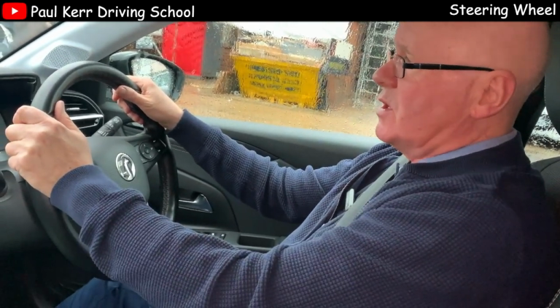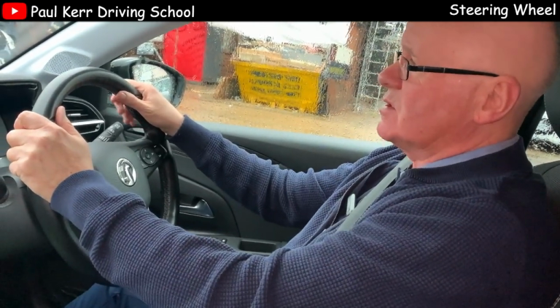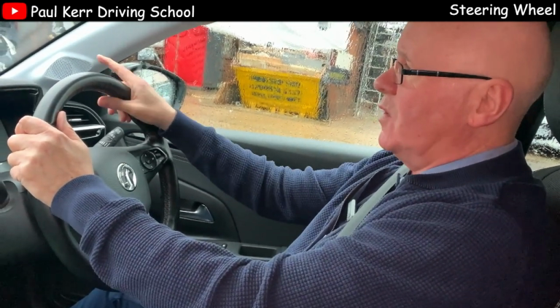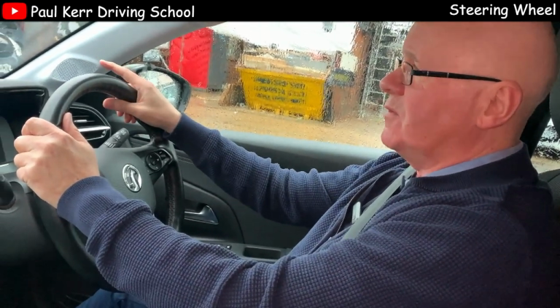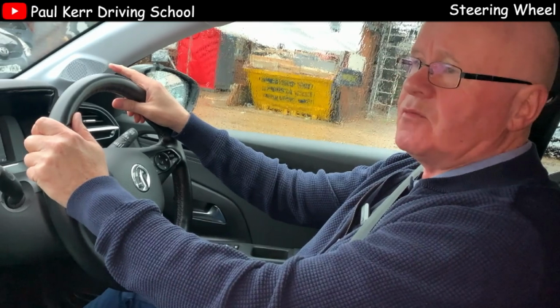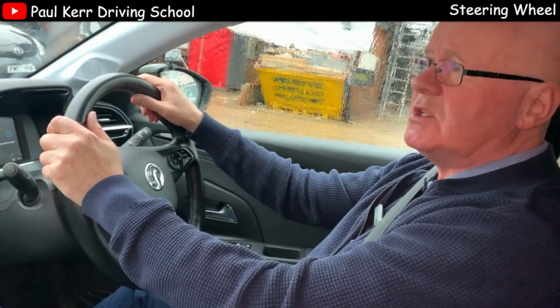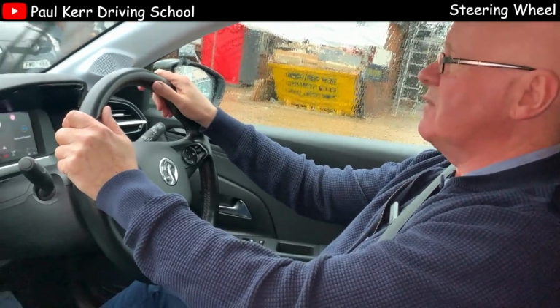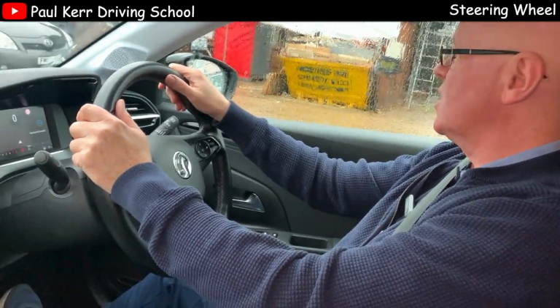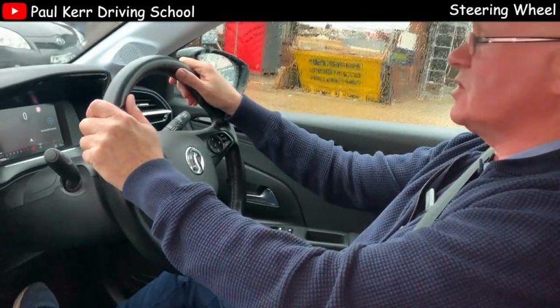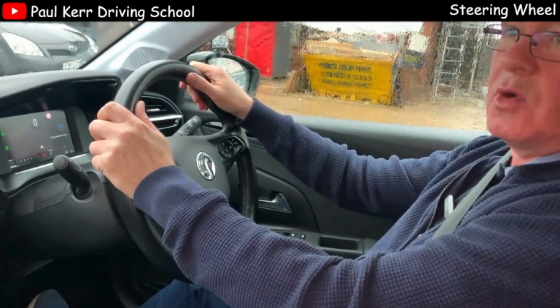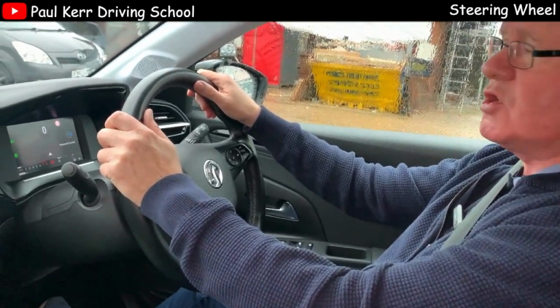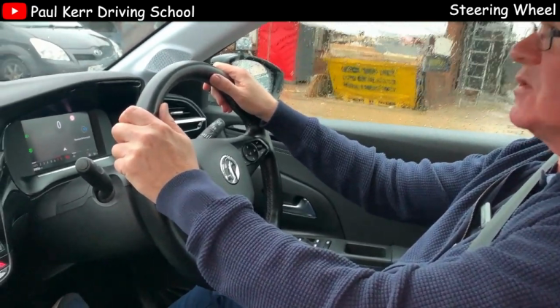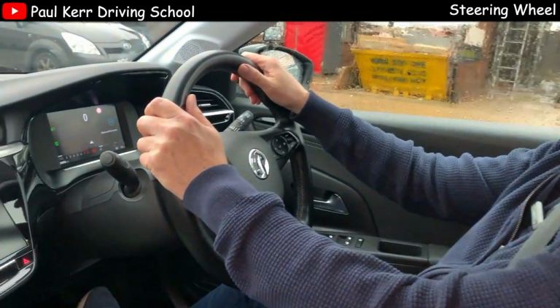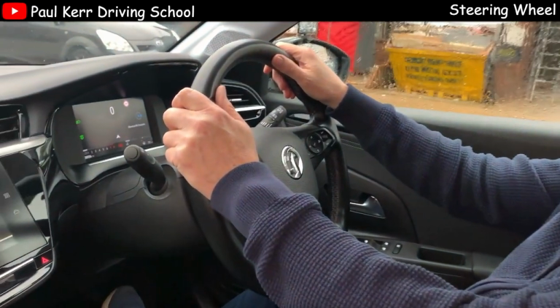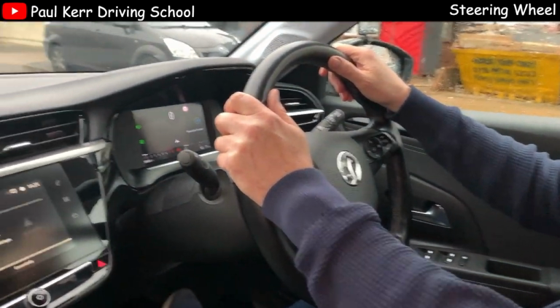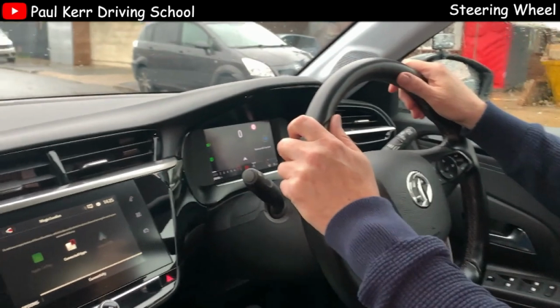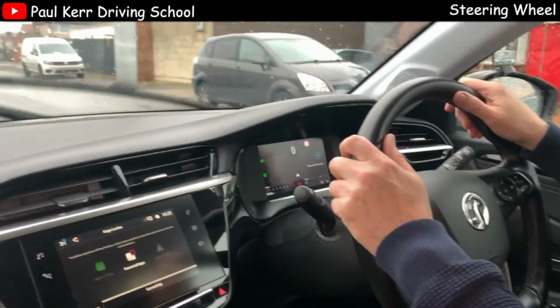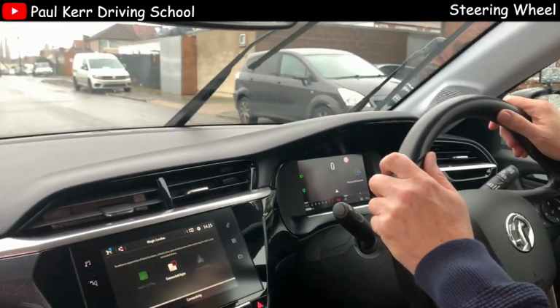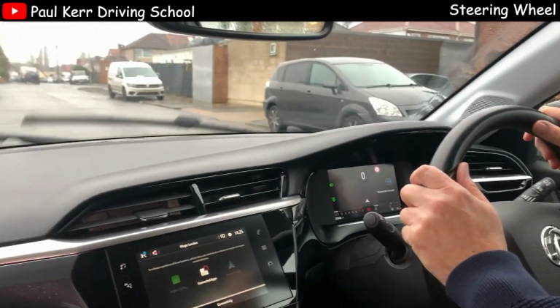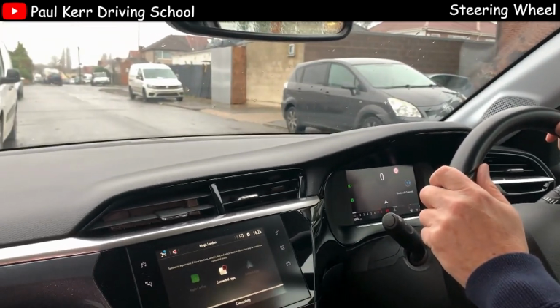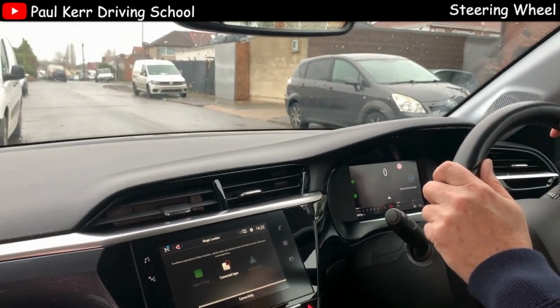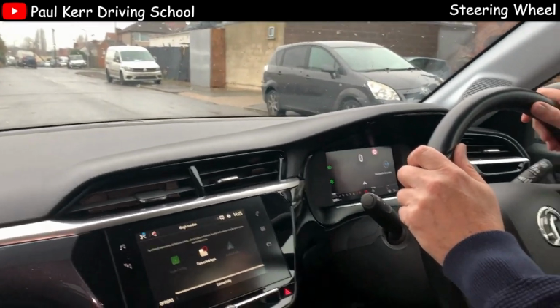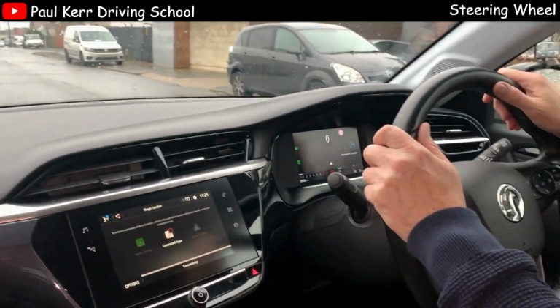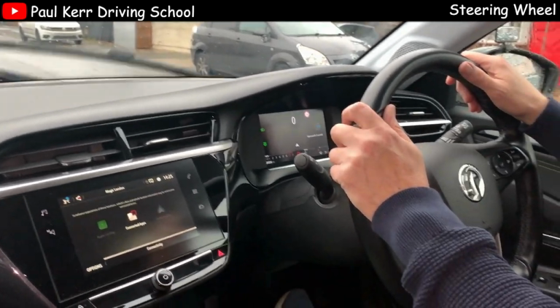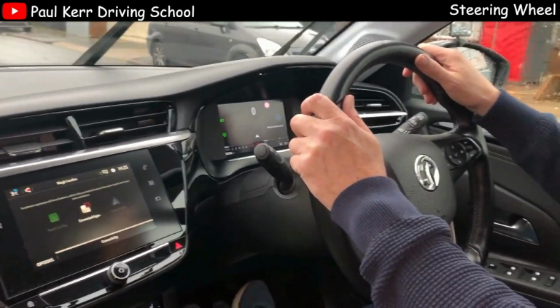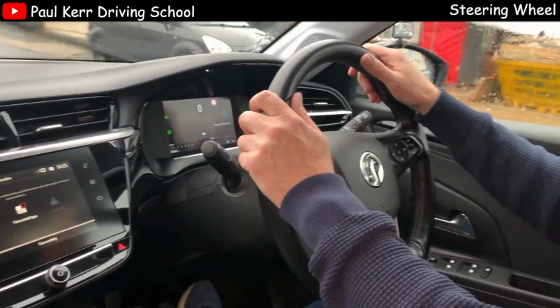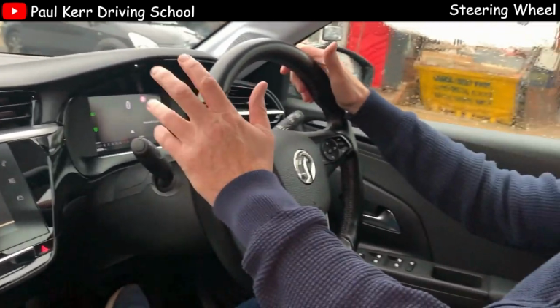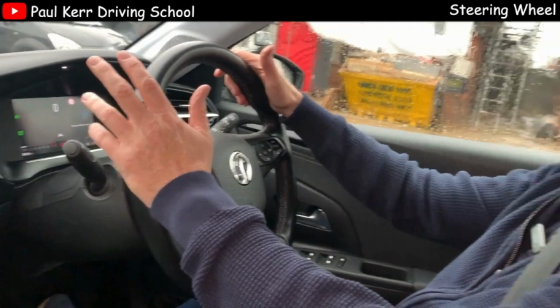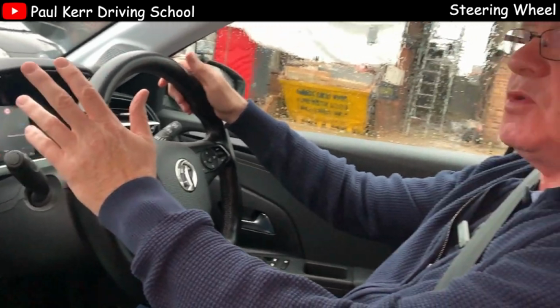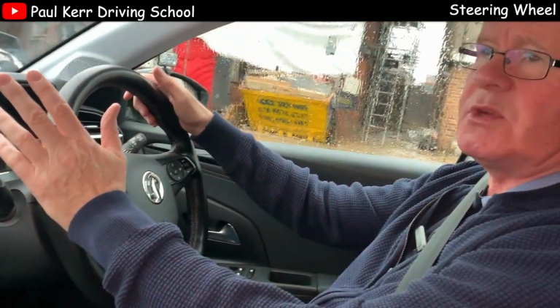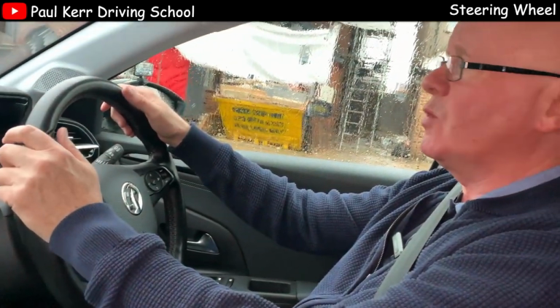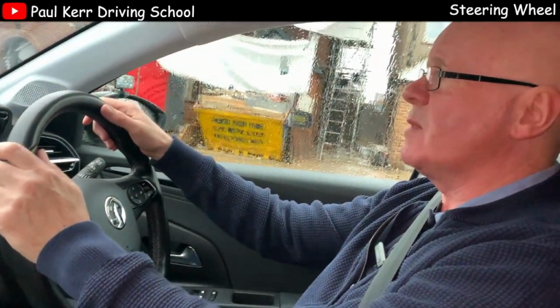What I'm going to do now is move off and do a few left and right turns, just to give you an example of how to use the pull and push method for steering, which is the best method. There are other ways that are acceptable, even on a driving test, but for my pupils I'll be teaching the pull and push method.